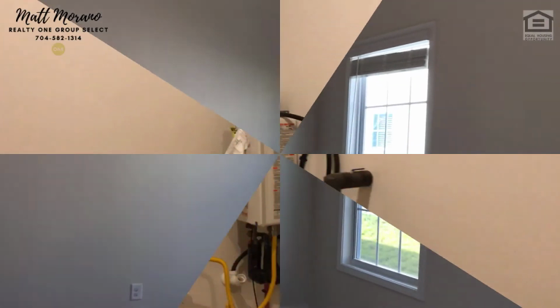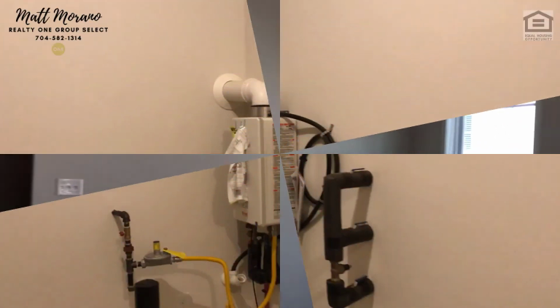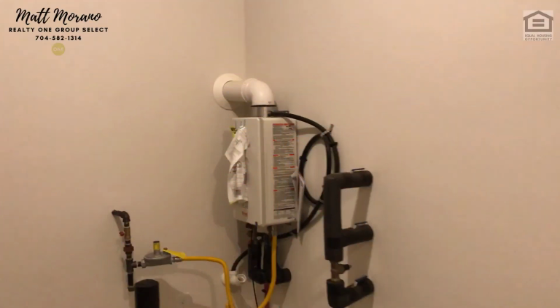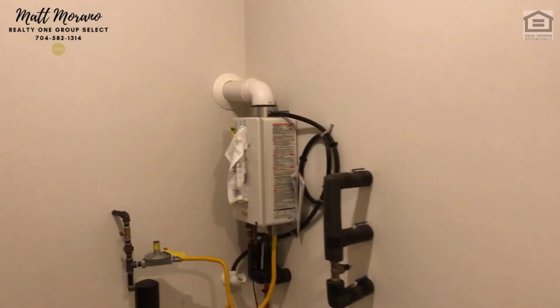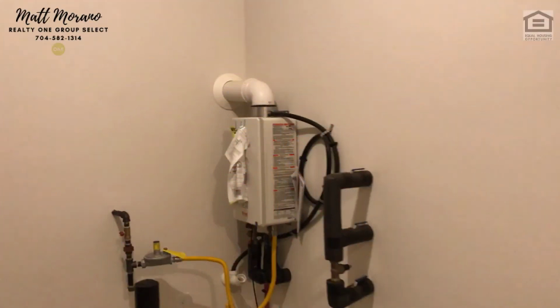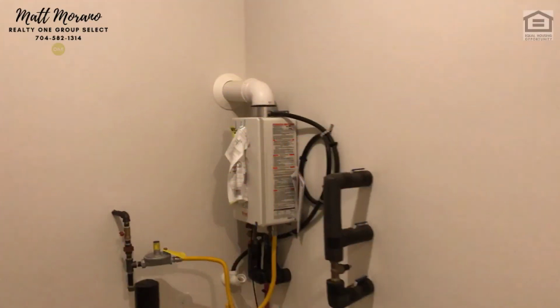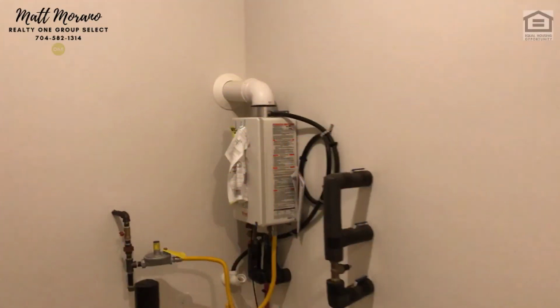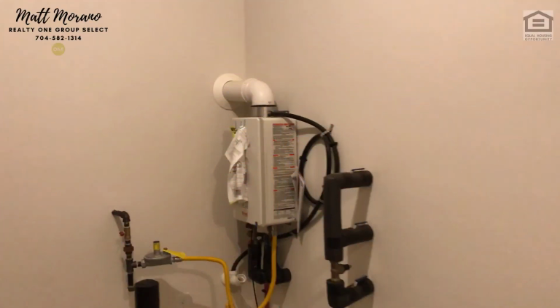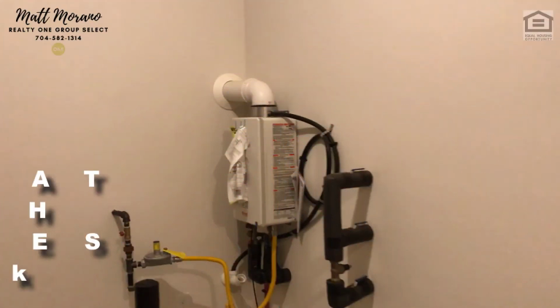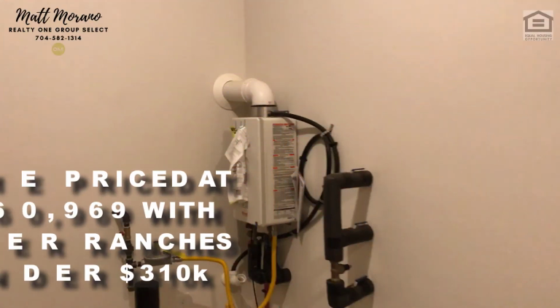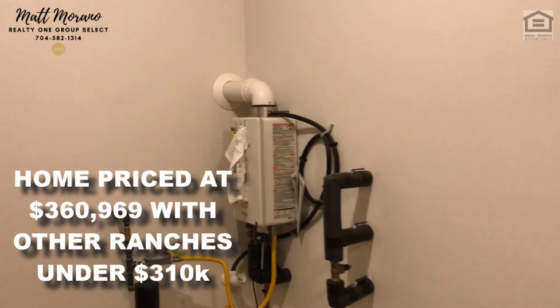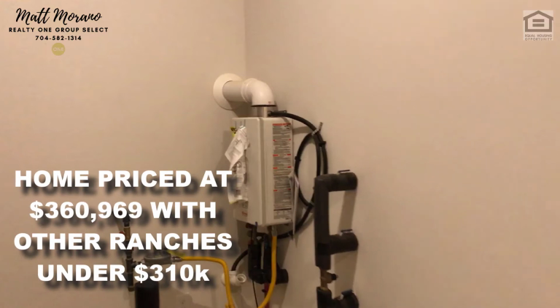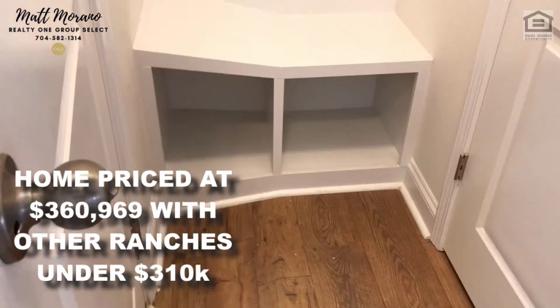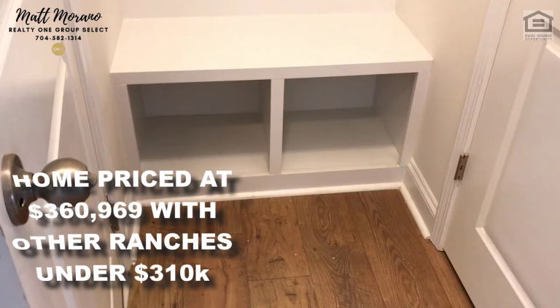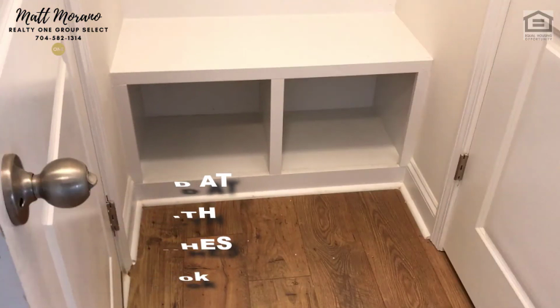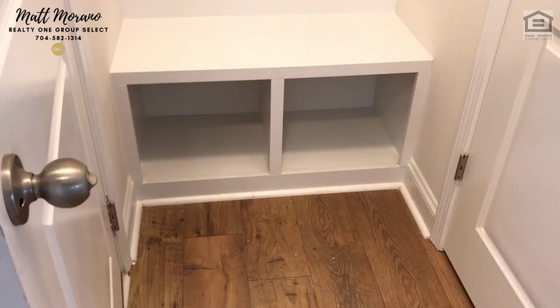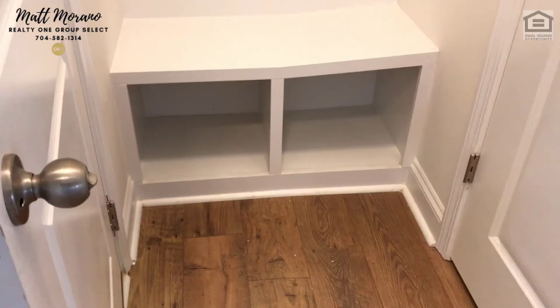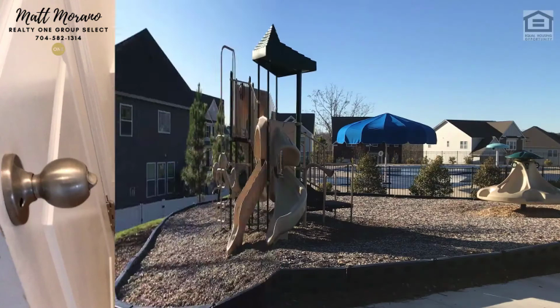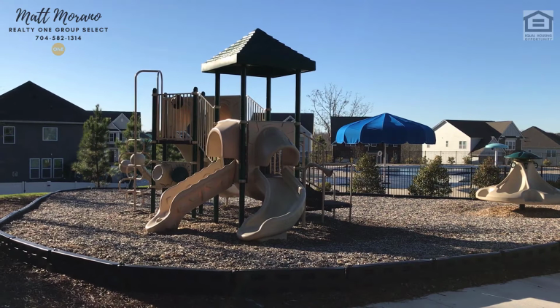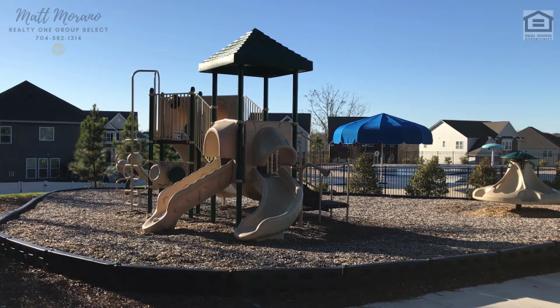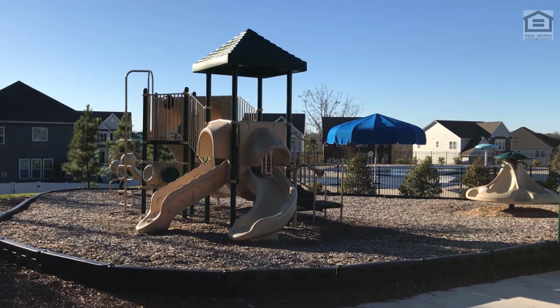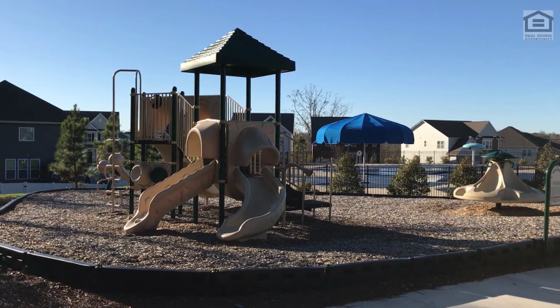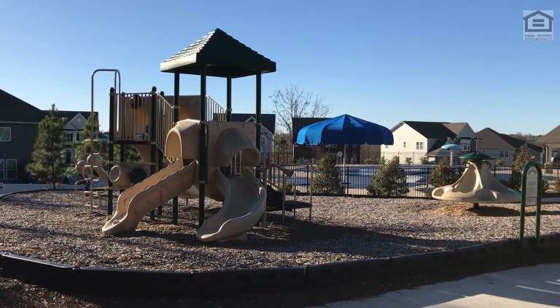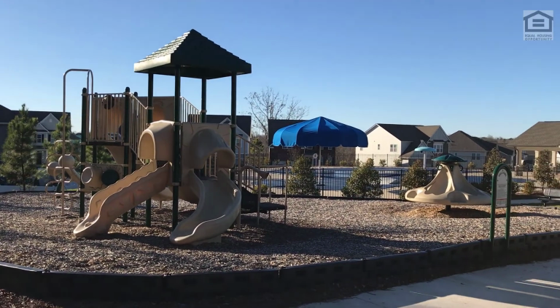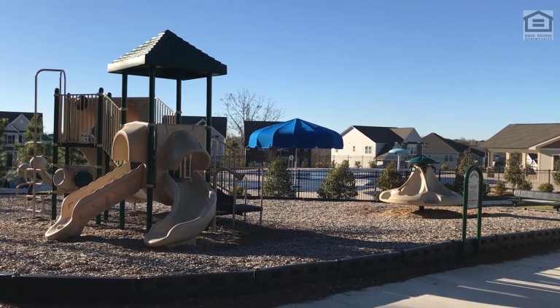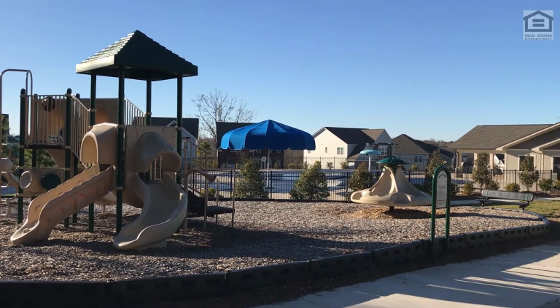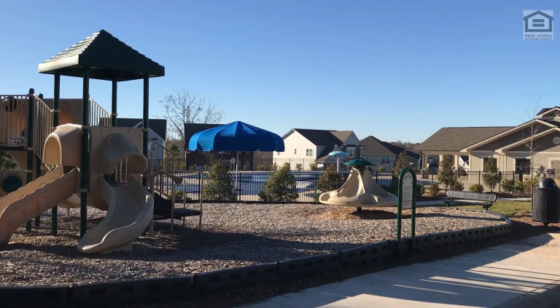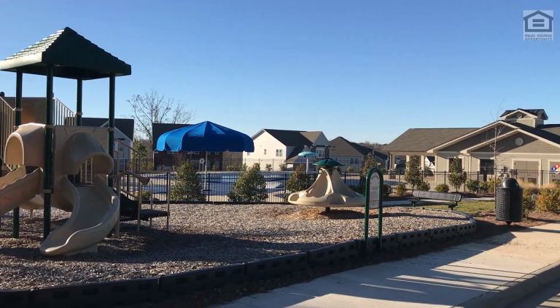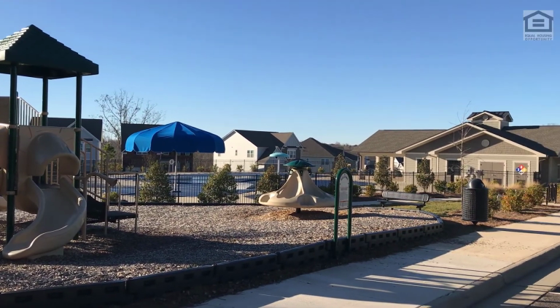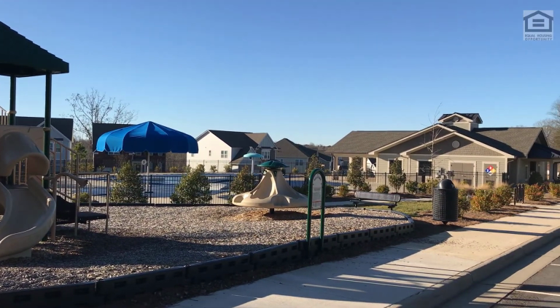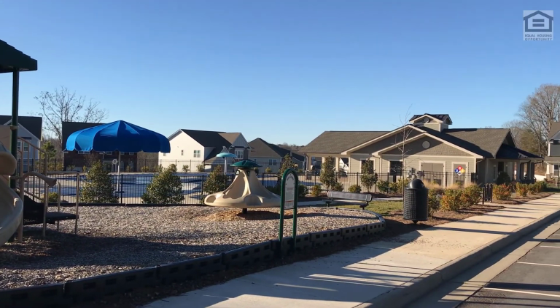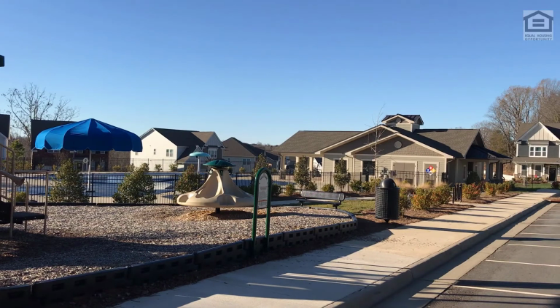The home also features a tankless water heater inside the two-car garage, and a drop zone with storage. Meadows at Cottle Creek has a playground, bocce ball court, outdoor pool, and a cabana for homeowners' entertainment.